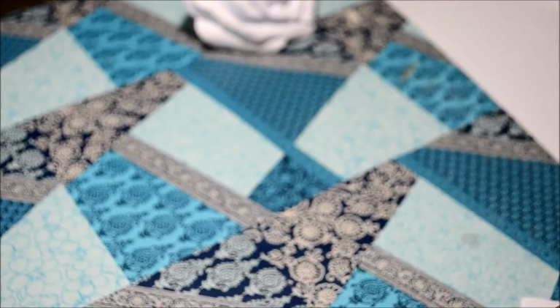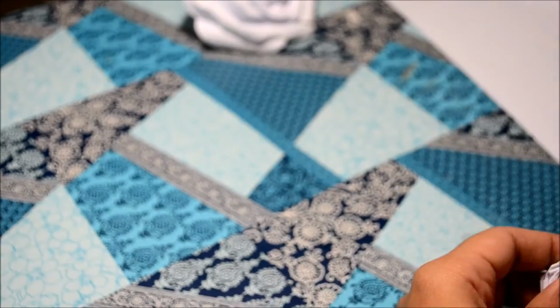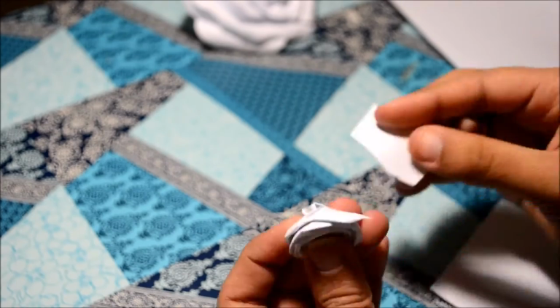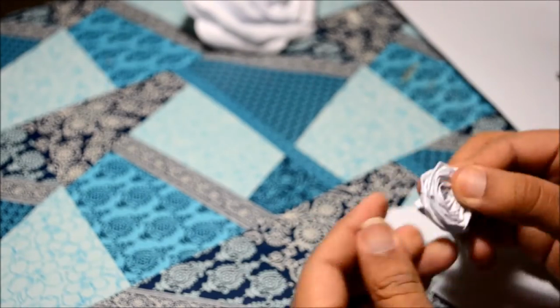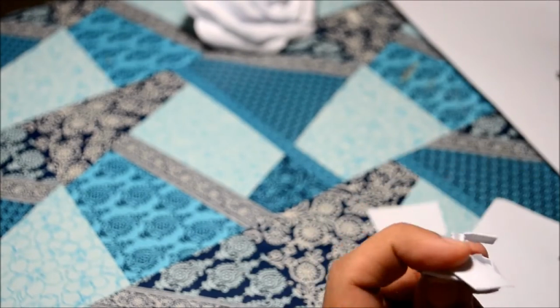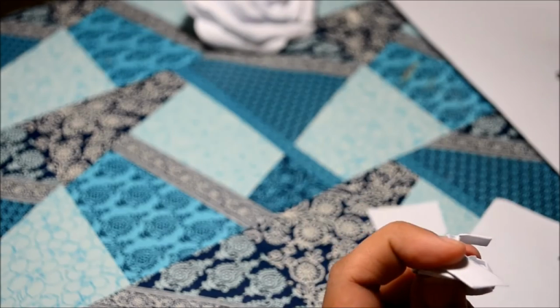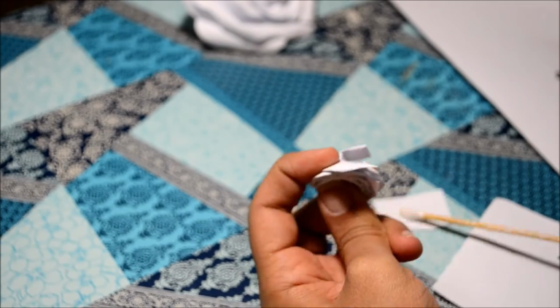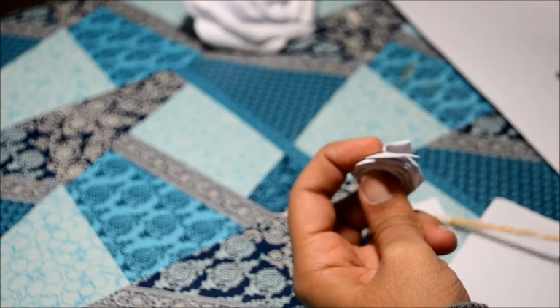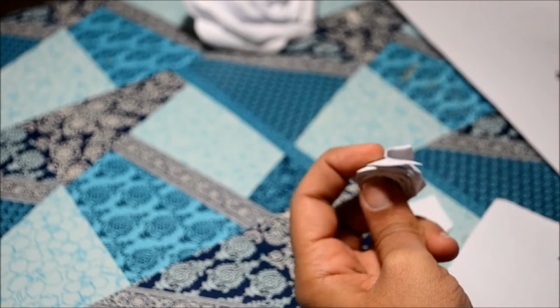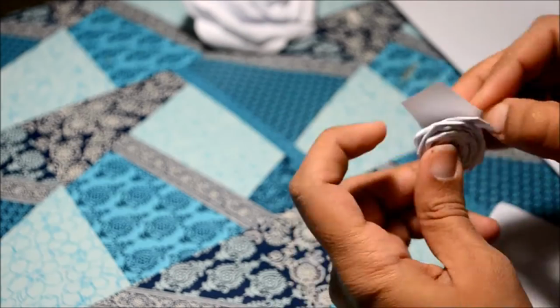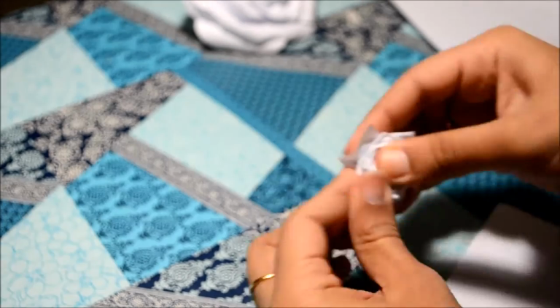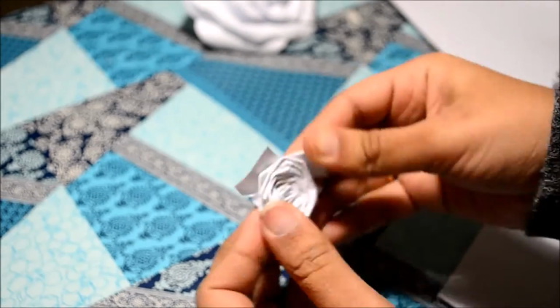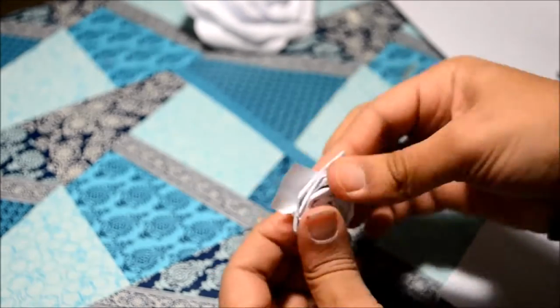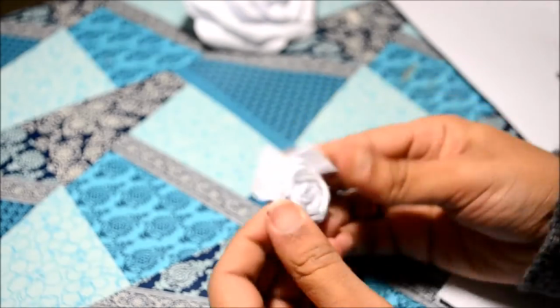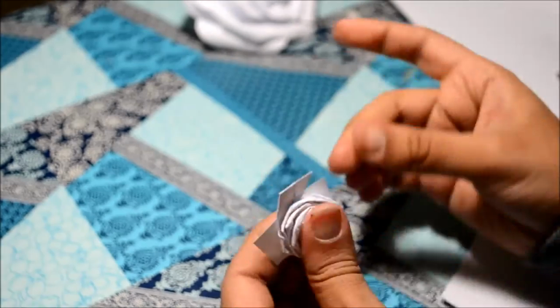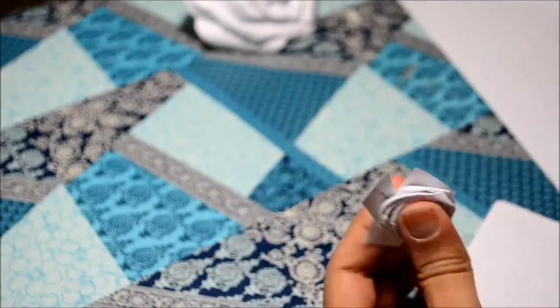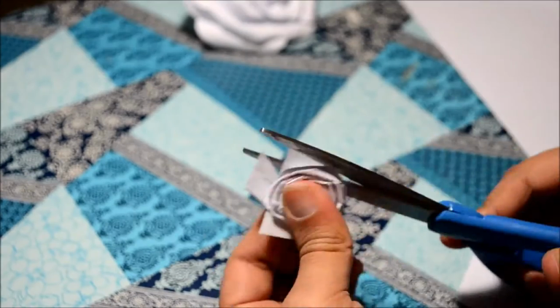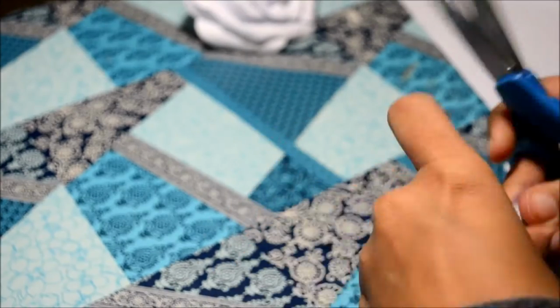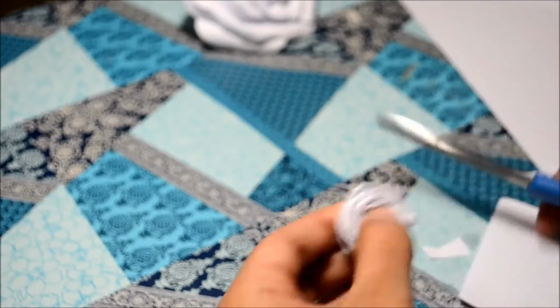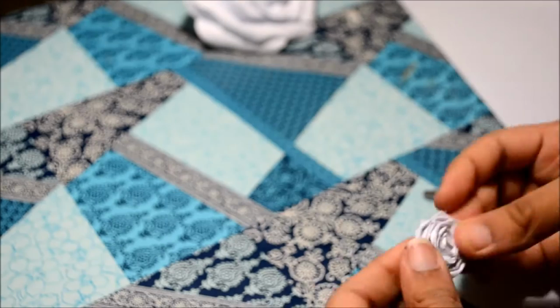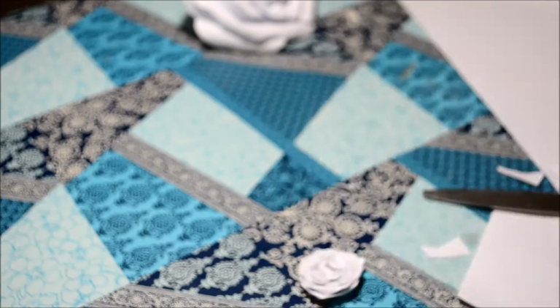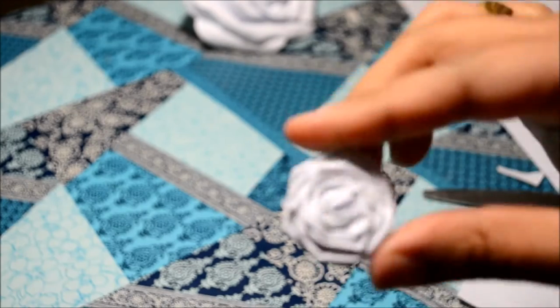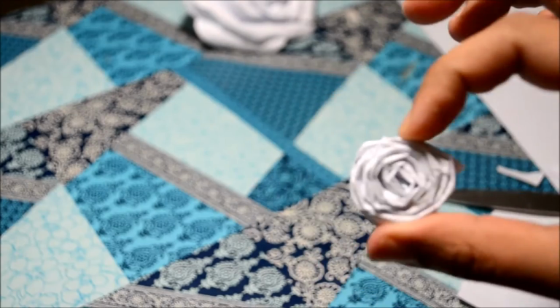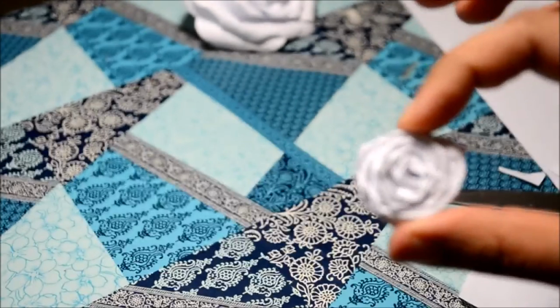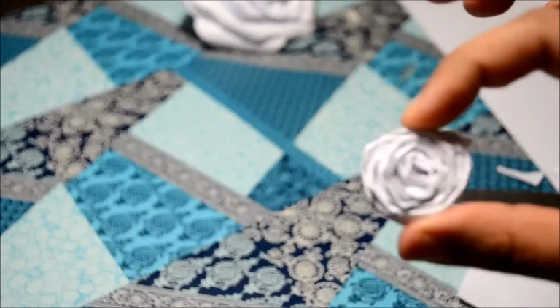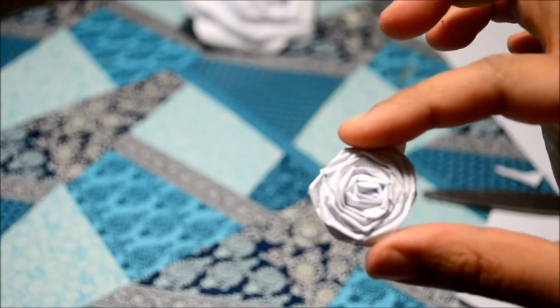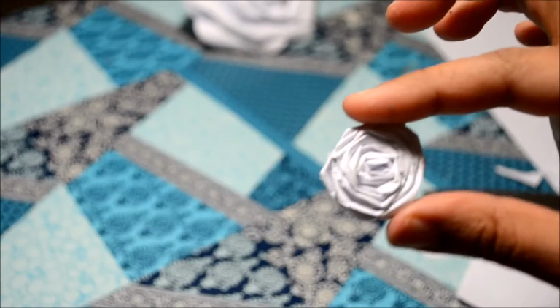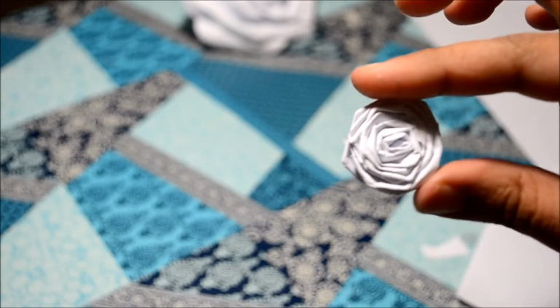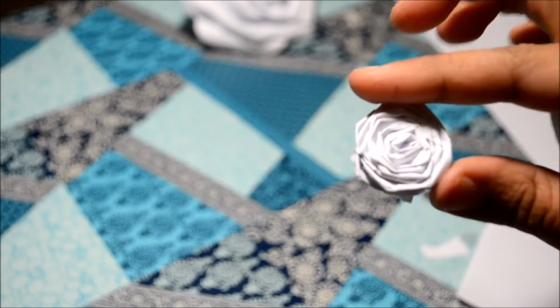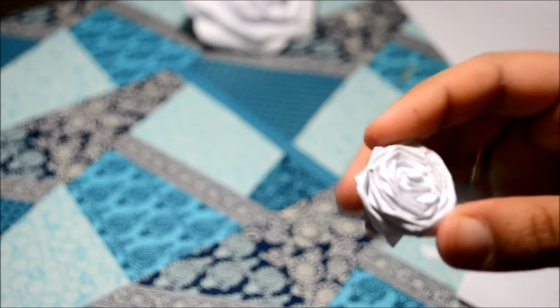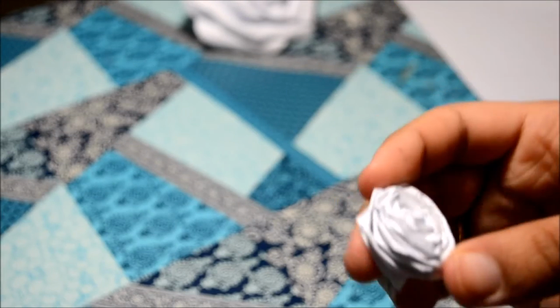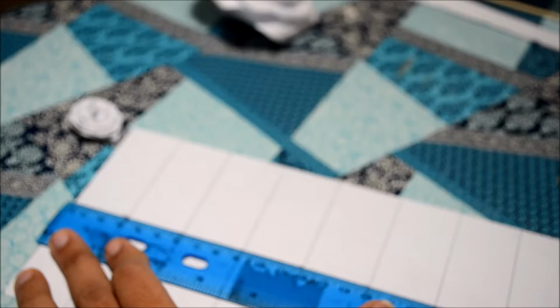When you are done with the flower, just go ahead and stick it onto the paper and cut out the extras.